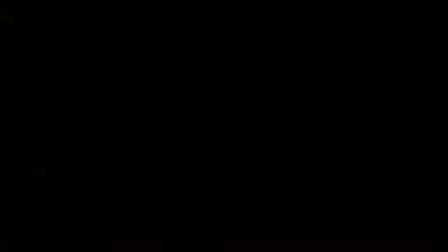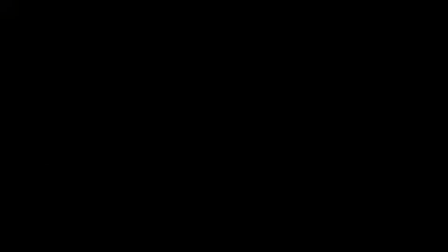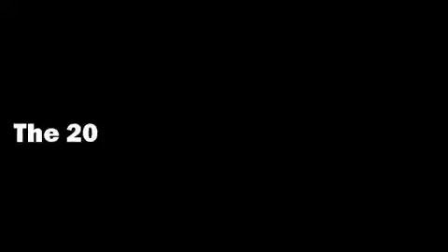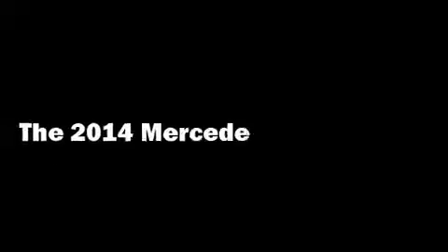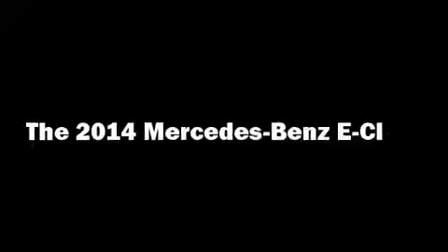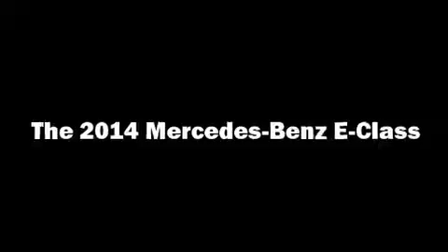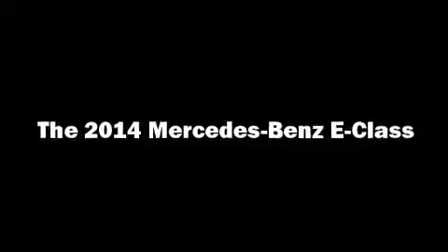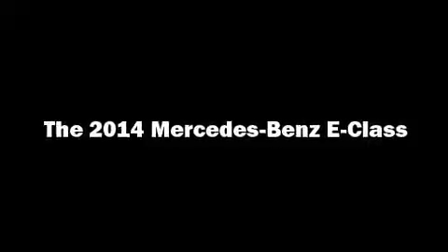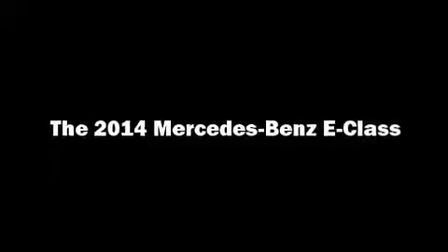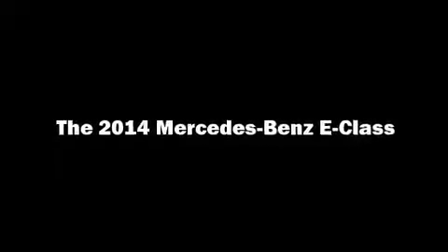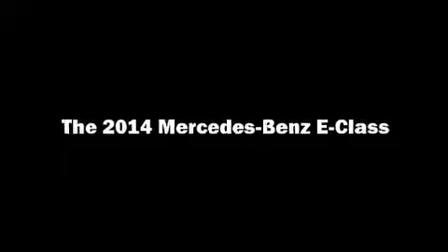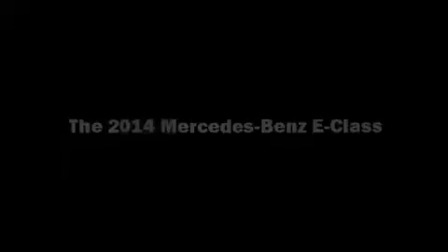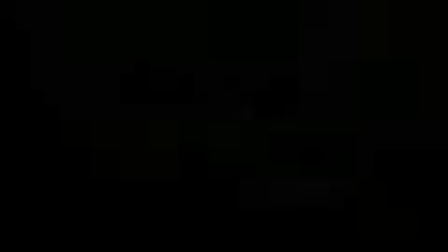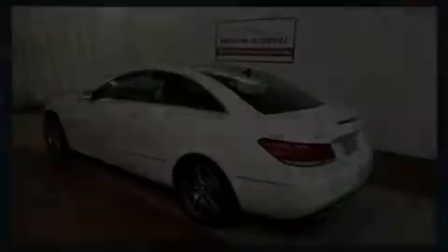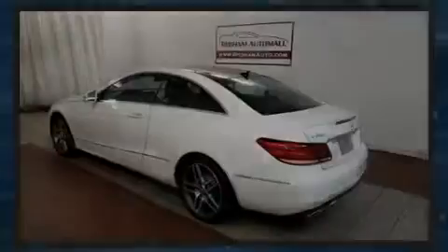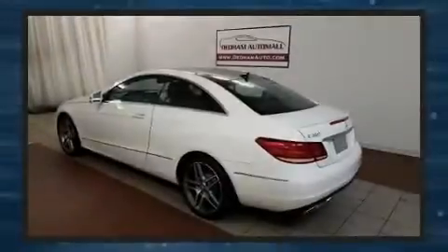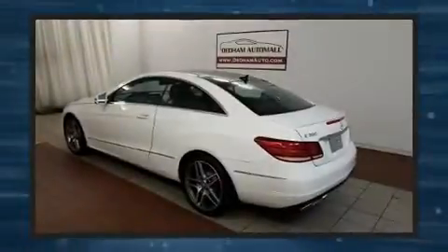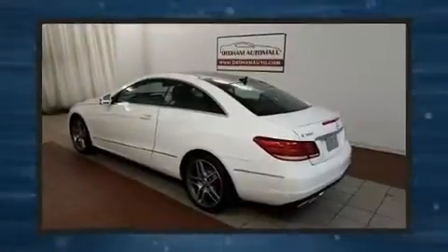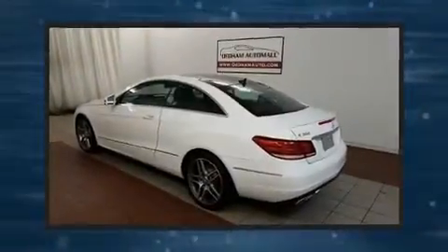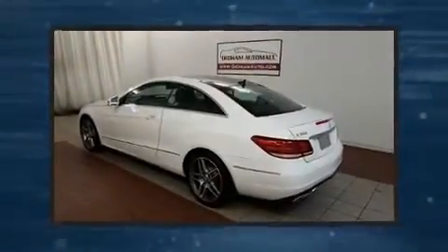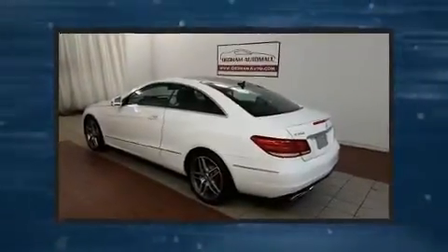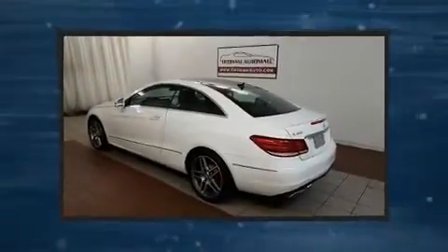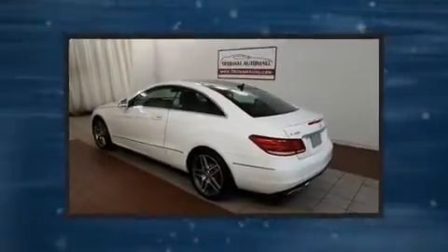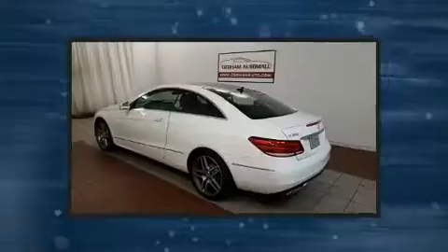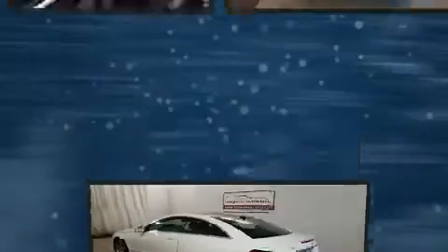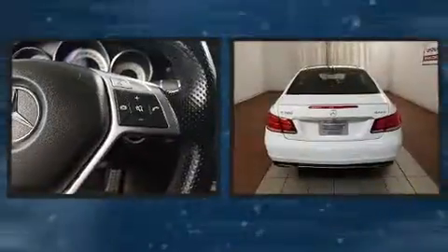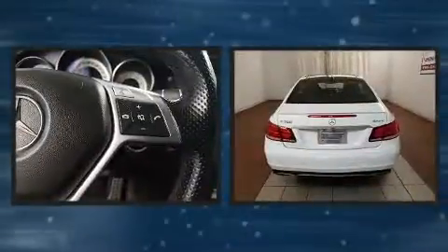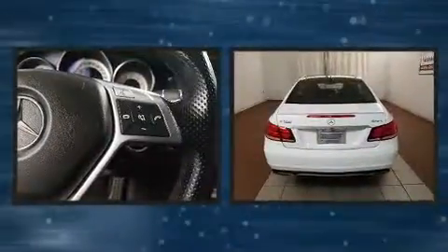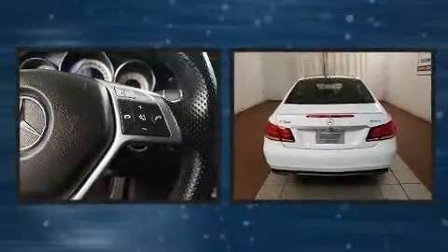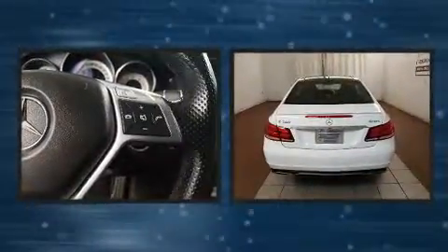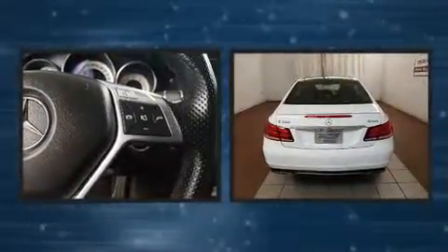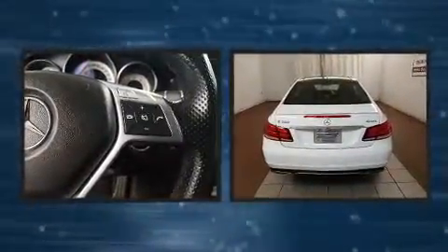The 2014 Mercedes-Benz E-Class. This two-door, four-passenger coupe just recently passed the 50,000 mile mark.